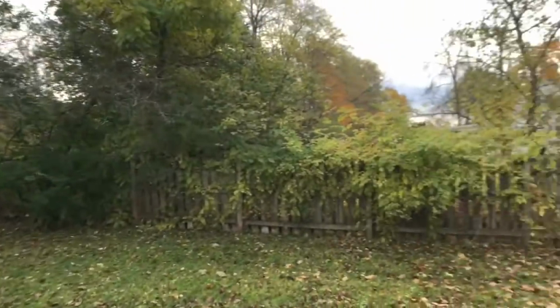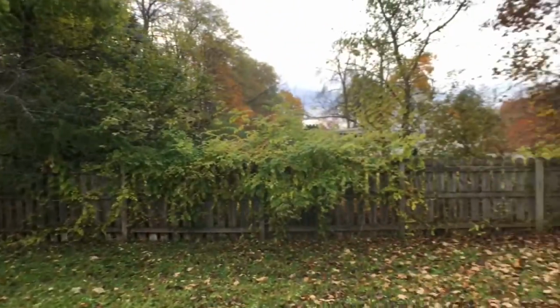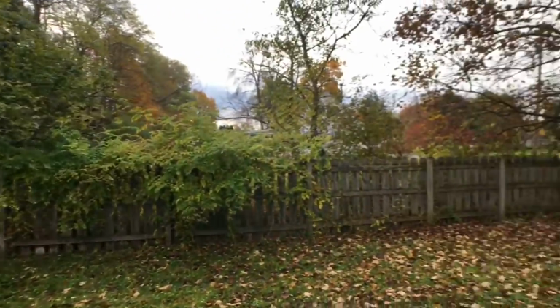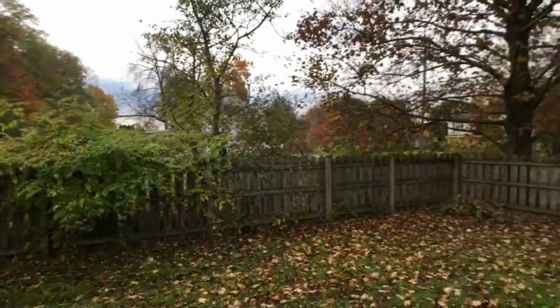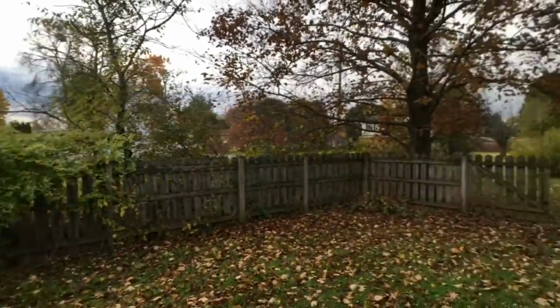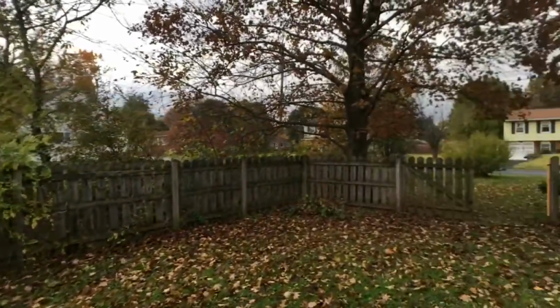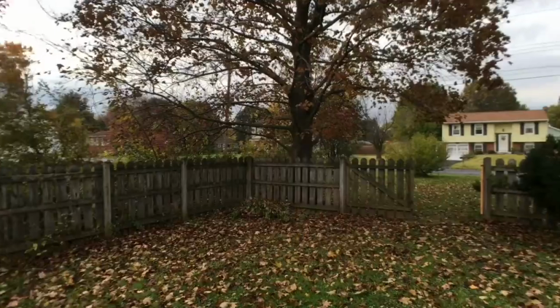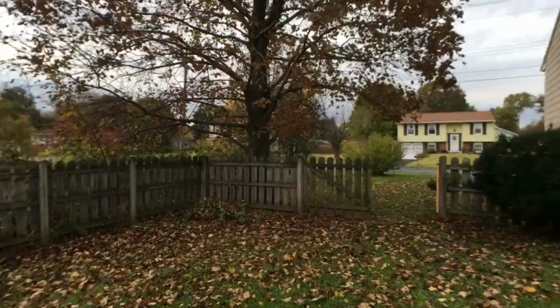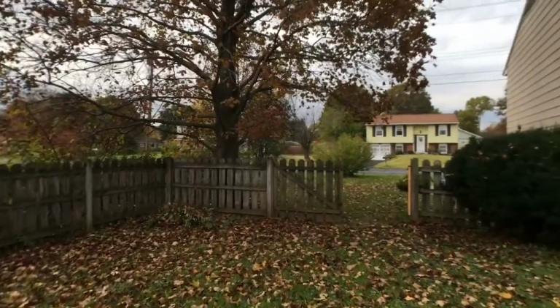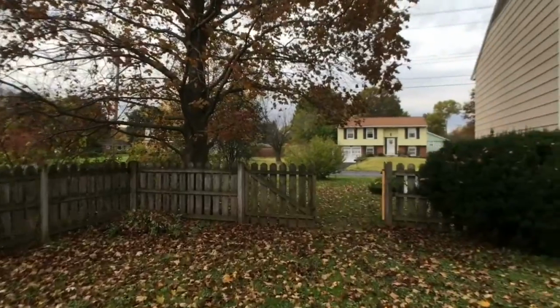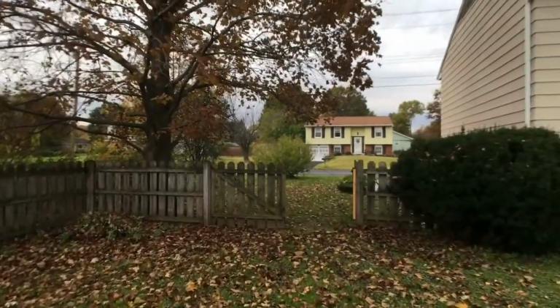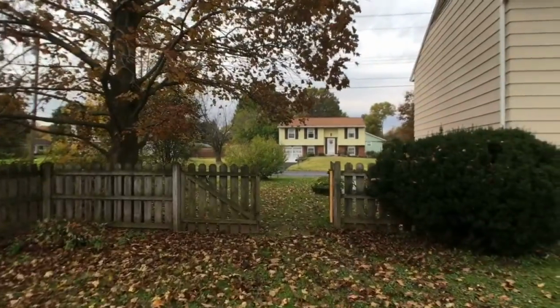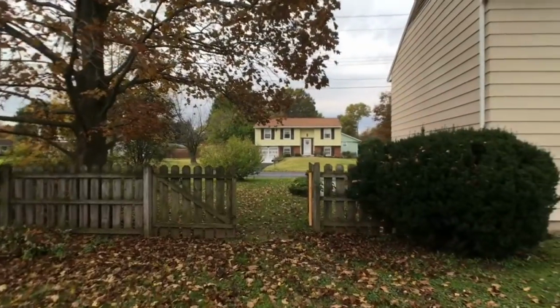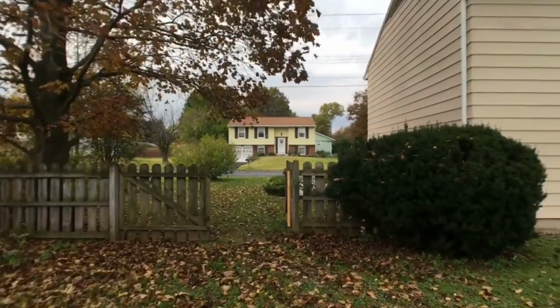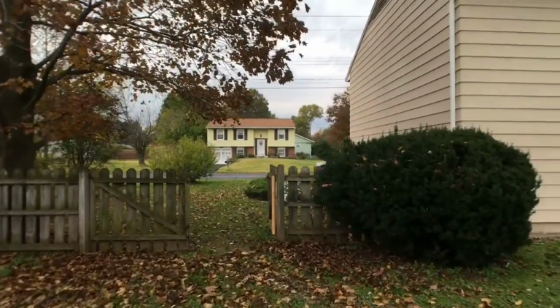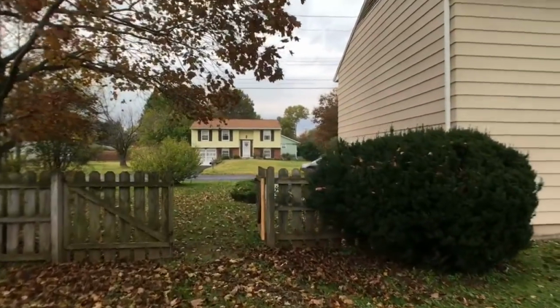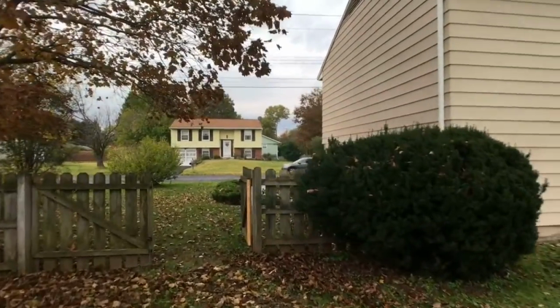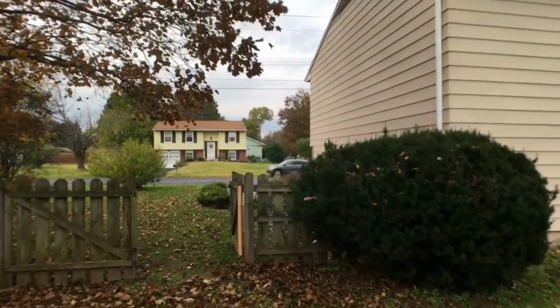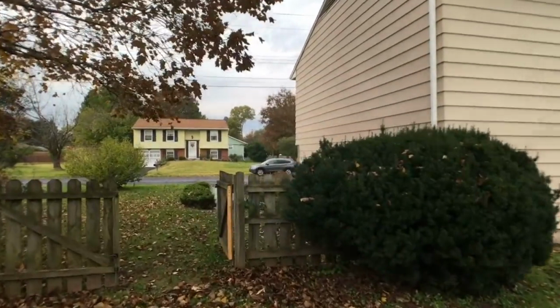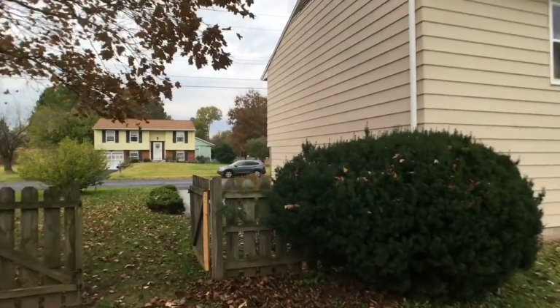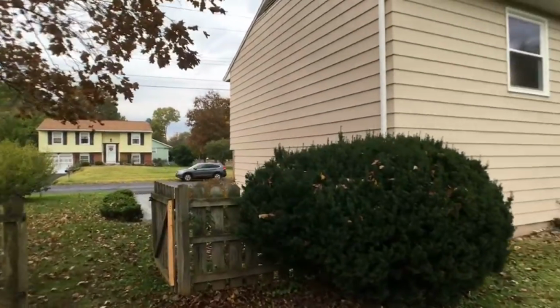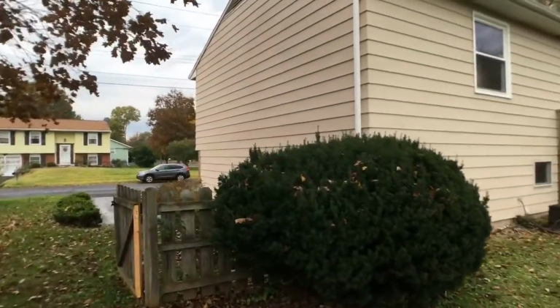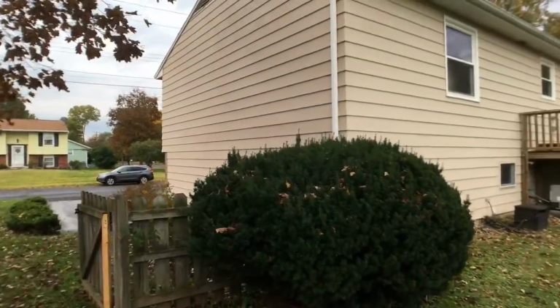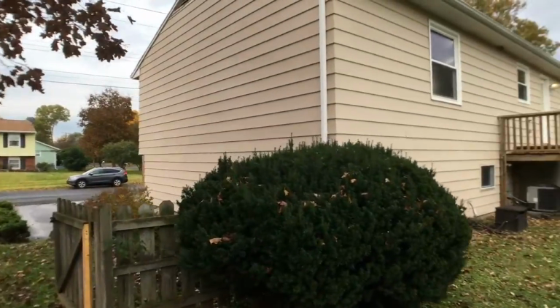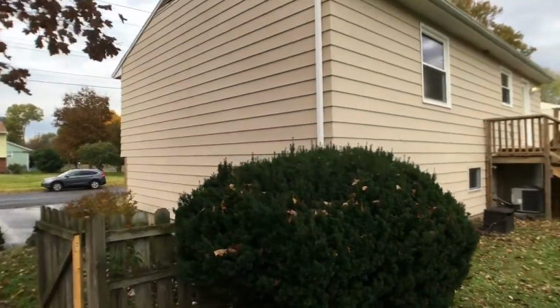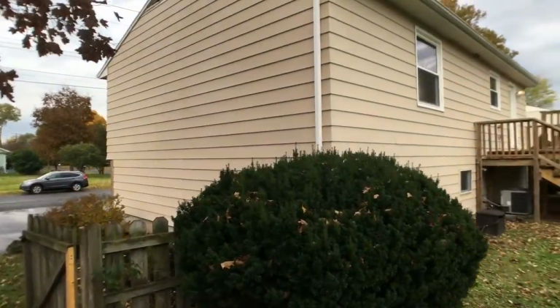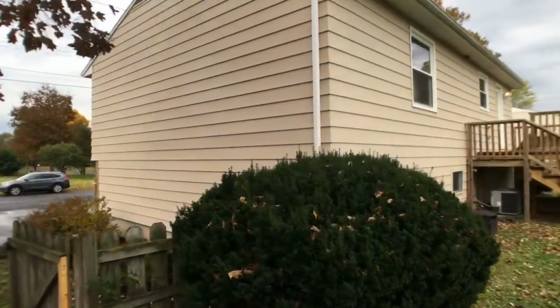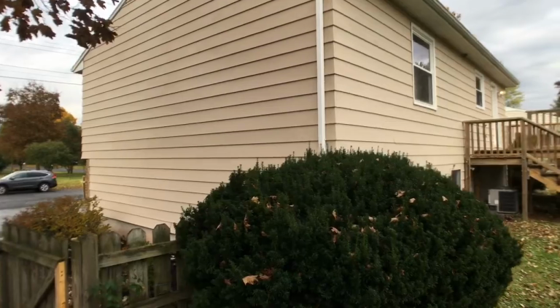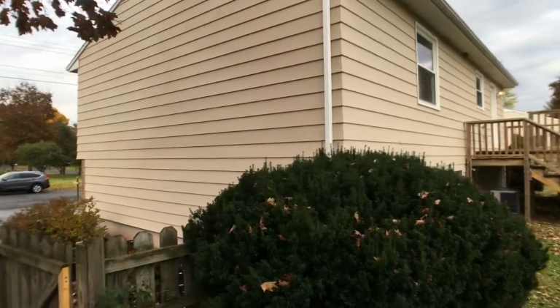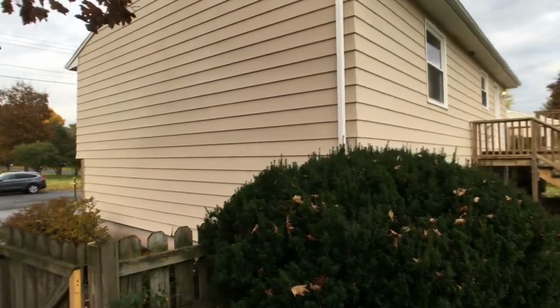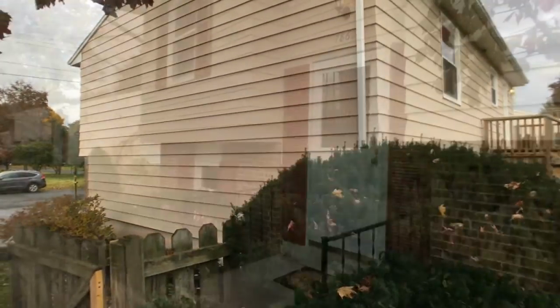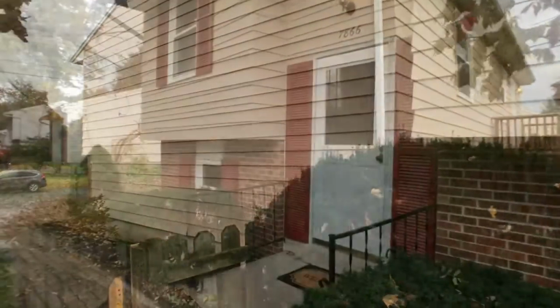And you've got about 1,300 square feet. As you can see, there's a one-car garage. I can't wait to show you inside.